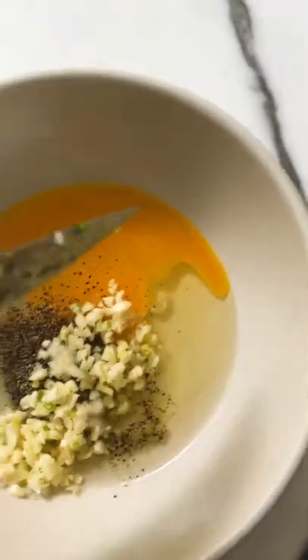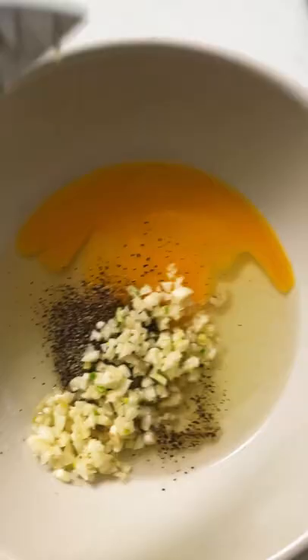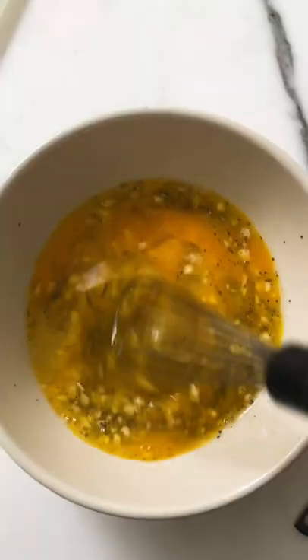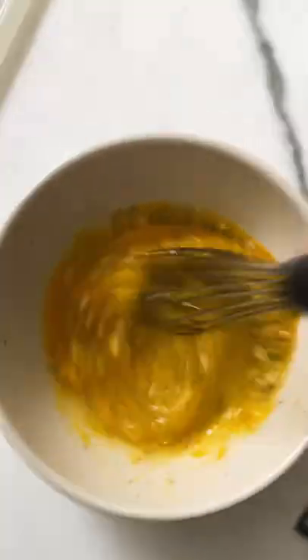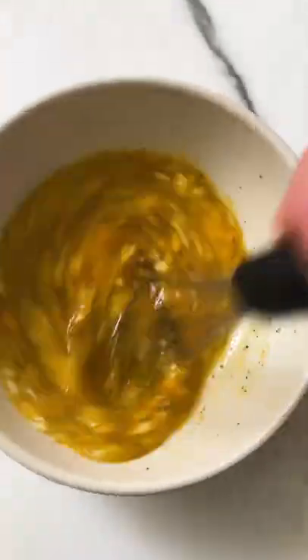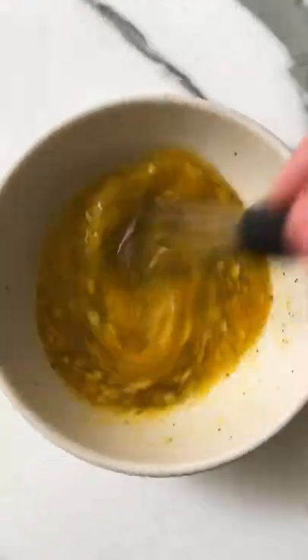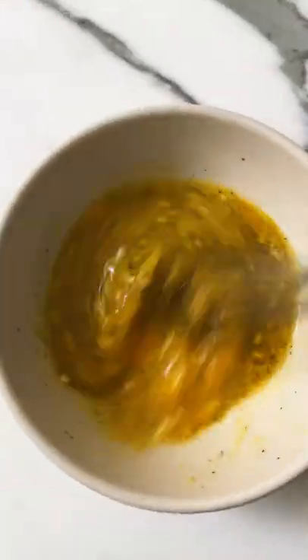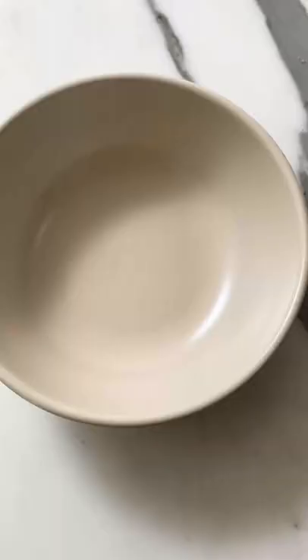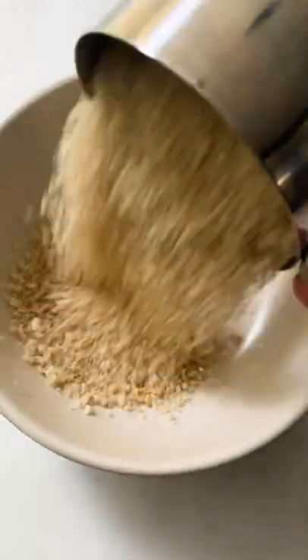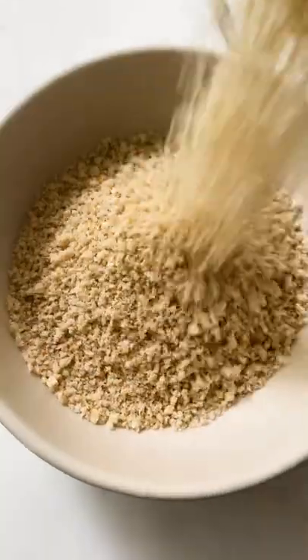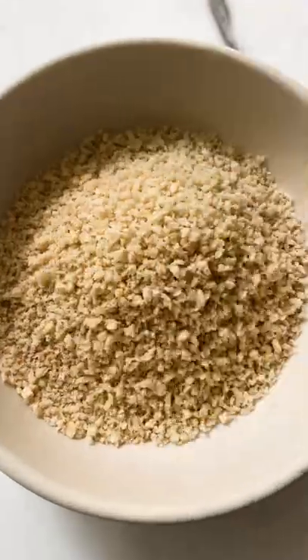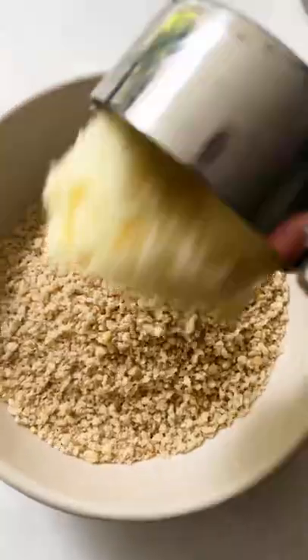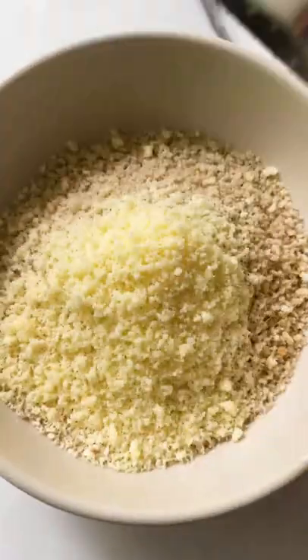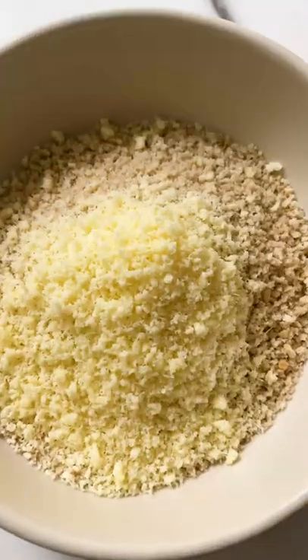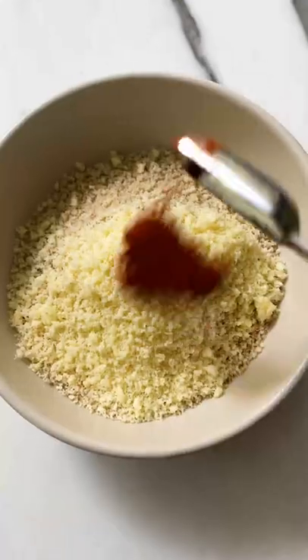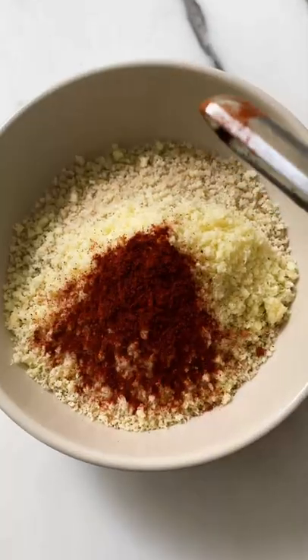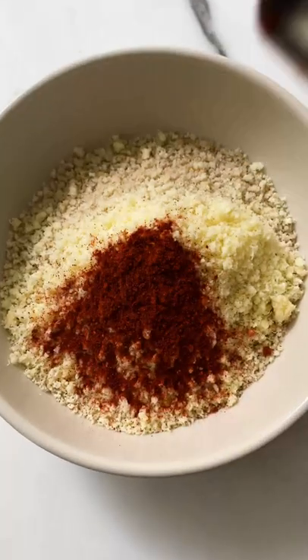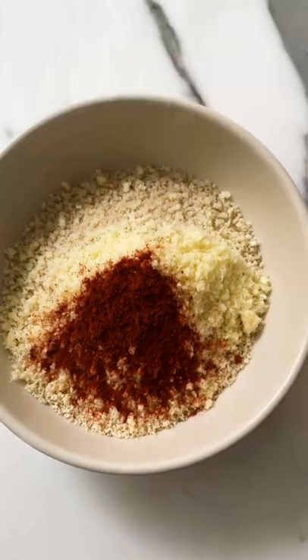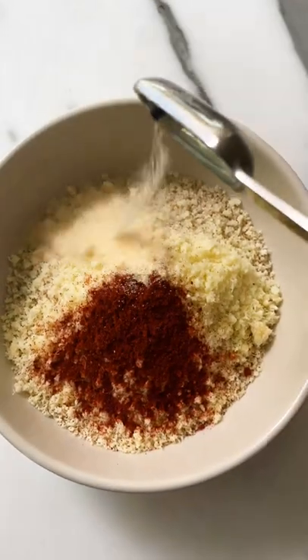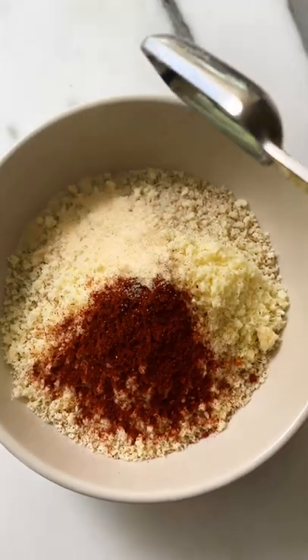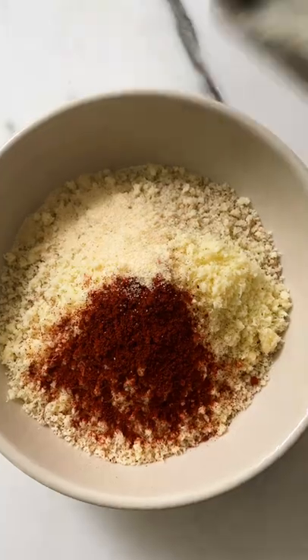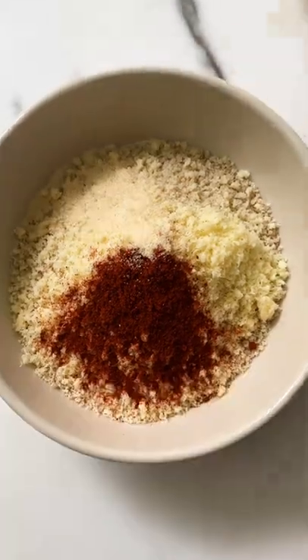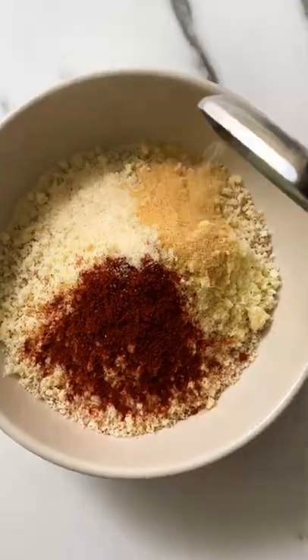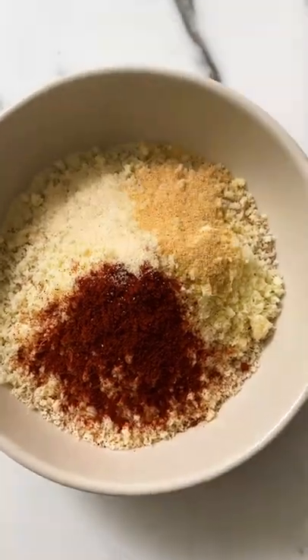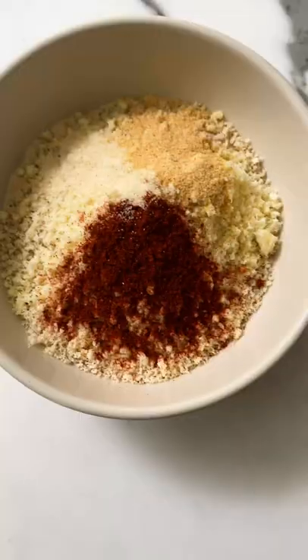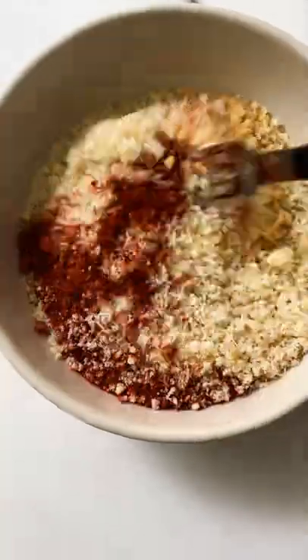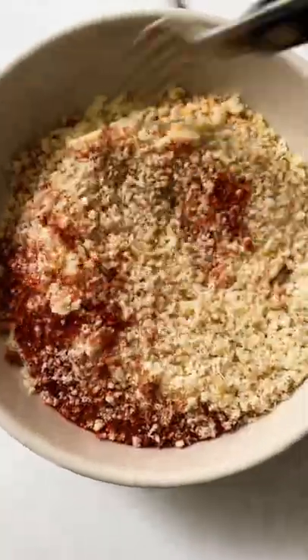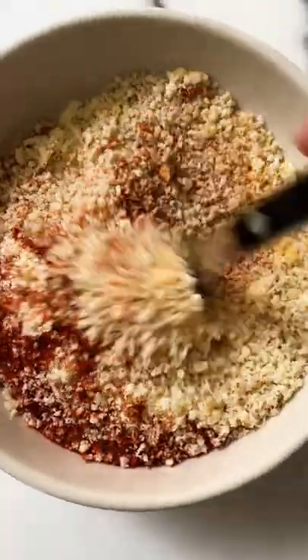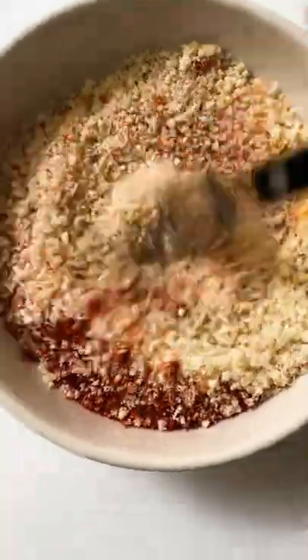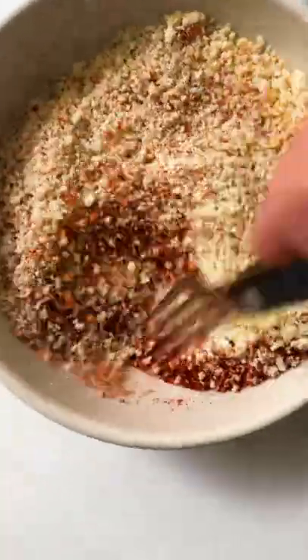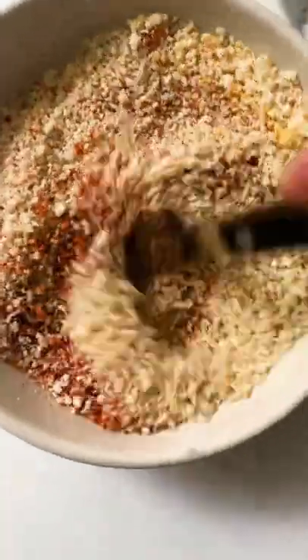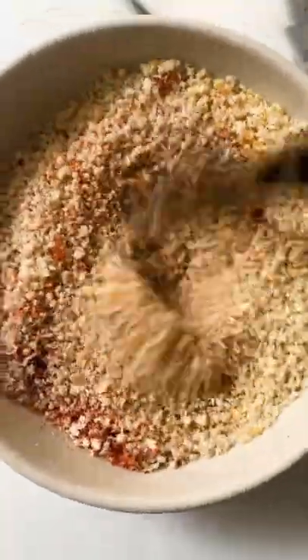First thing you need to do is to make an egg wash, but my little tweak is that I like to put in minced garlic in it for extra flavor. Drop the chicken breasts in there and let them marinate for as long as you have time for.